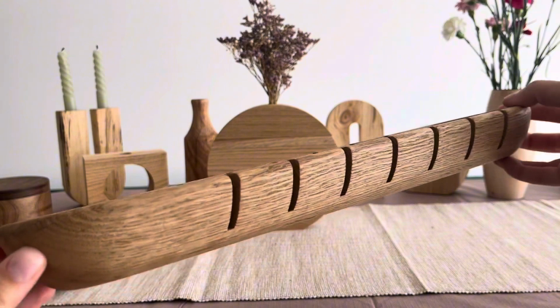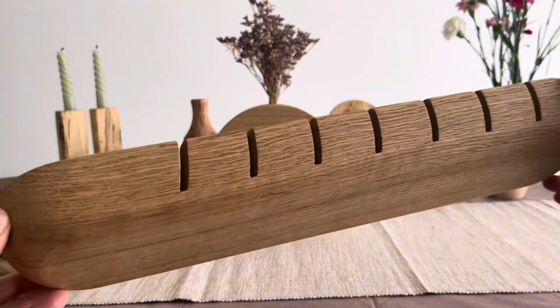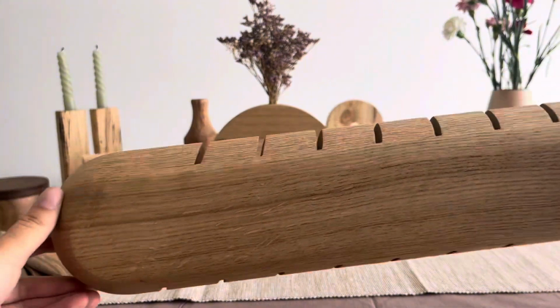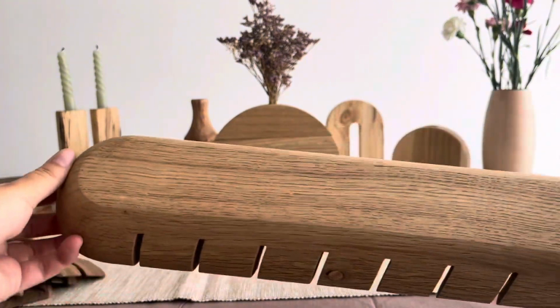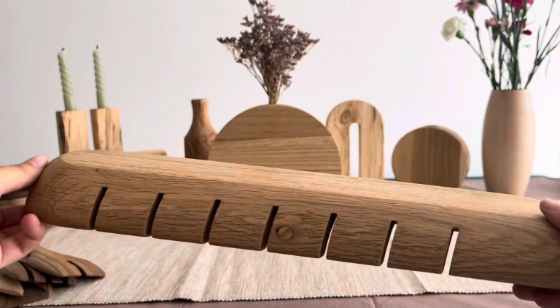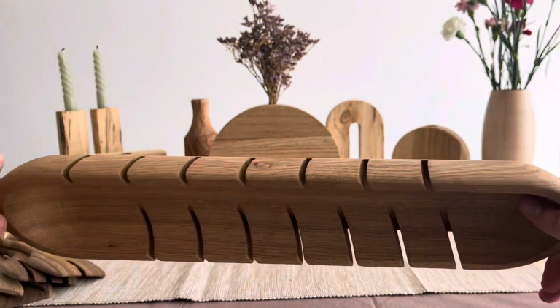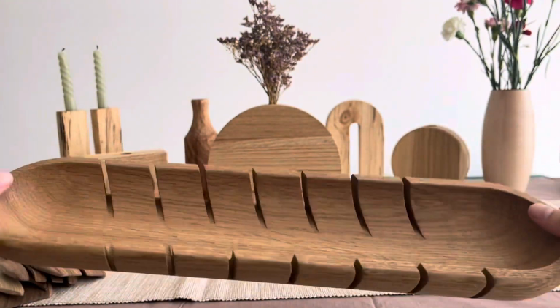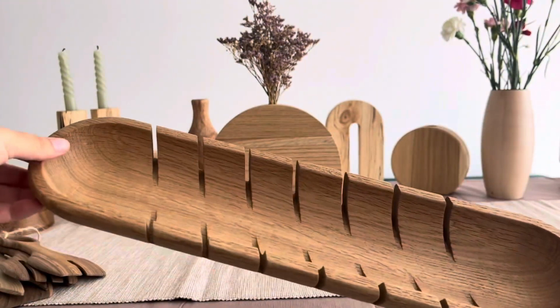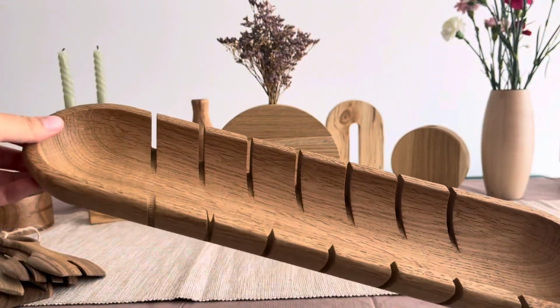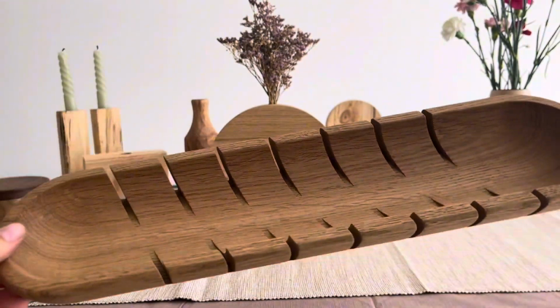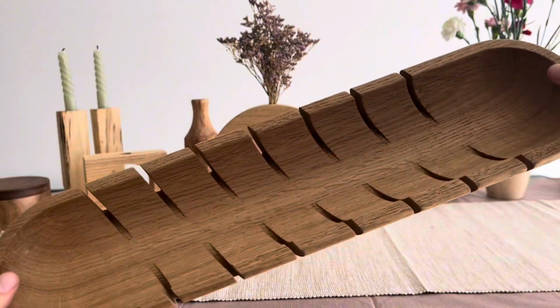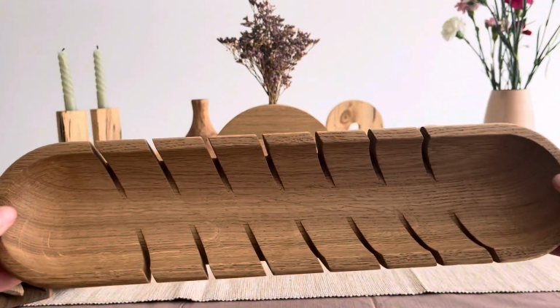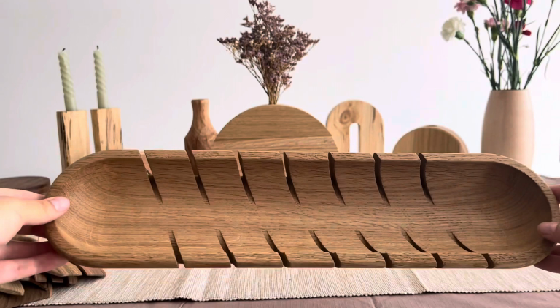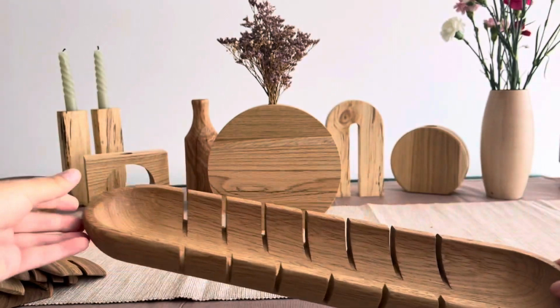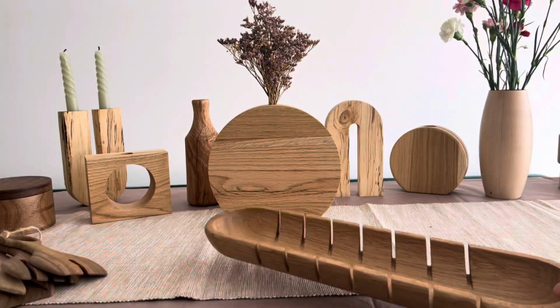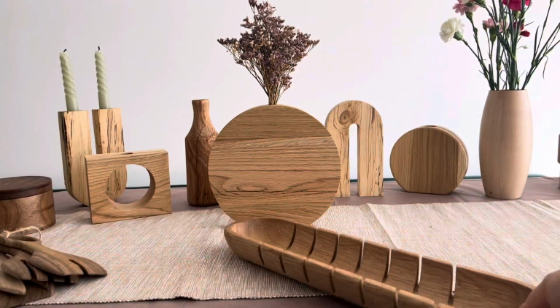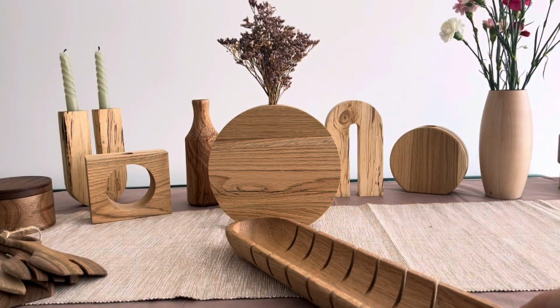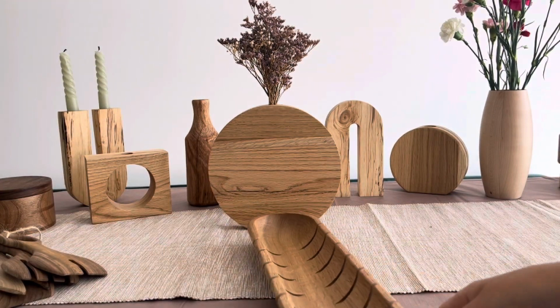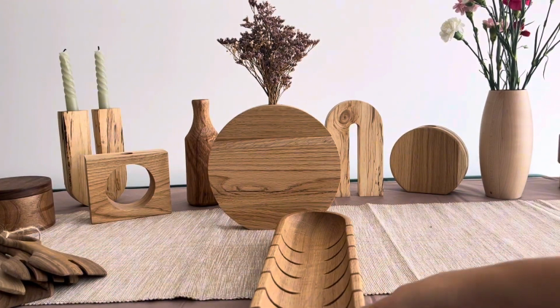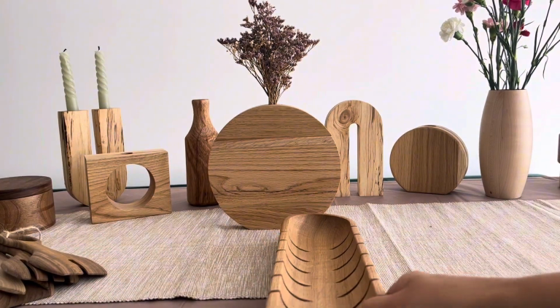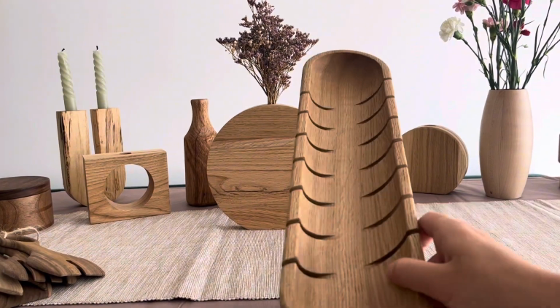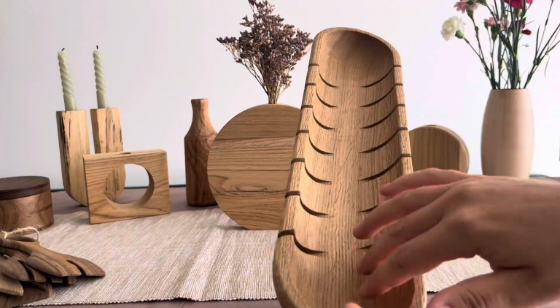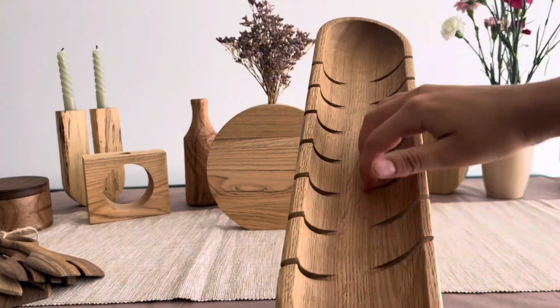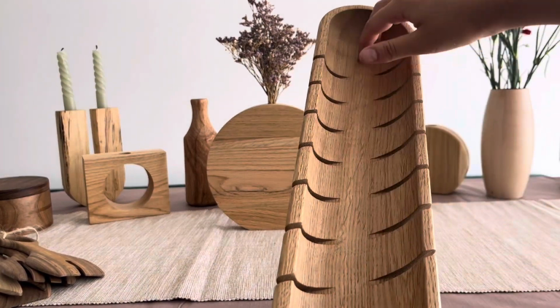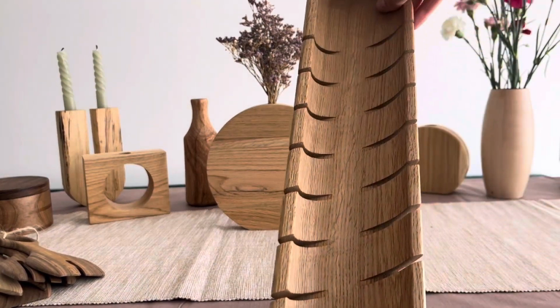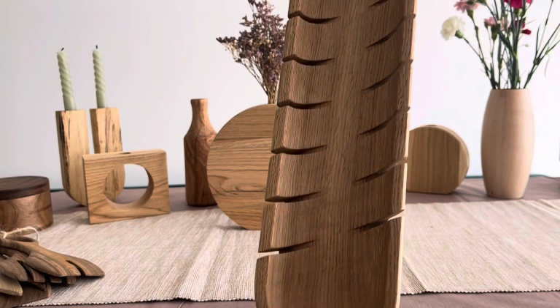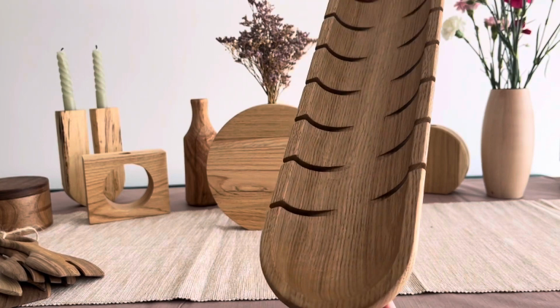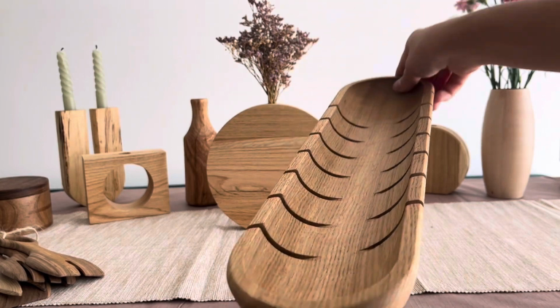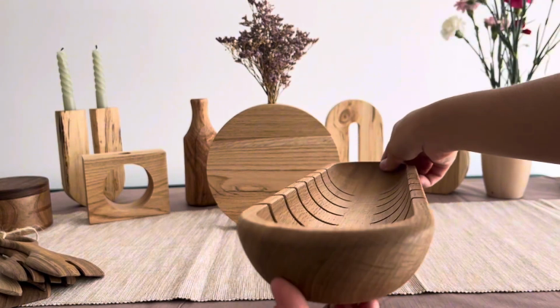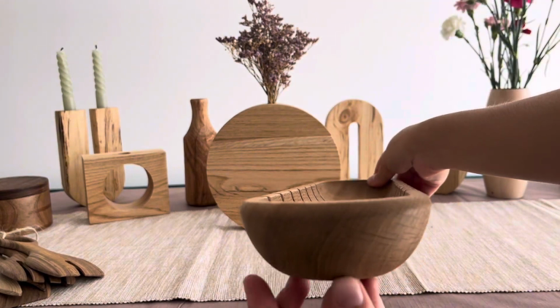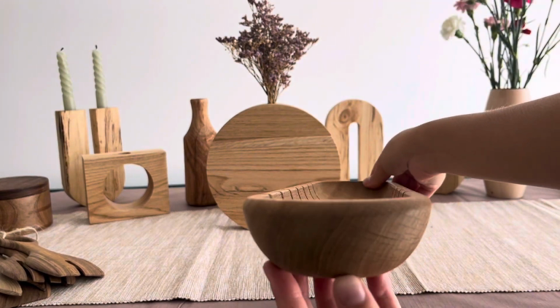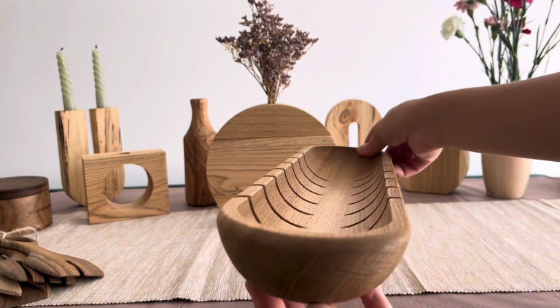Its natural oak finish adds a touch of rustic charm to your countertop. Whether you're preparing a hearty breakfast or an evening meal, this holder offers a convenient and elegant way to keep your baguettes fresh and your knife close at hand.